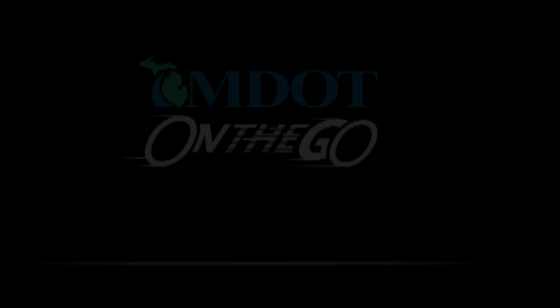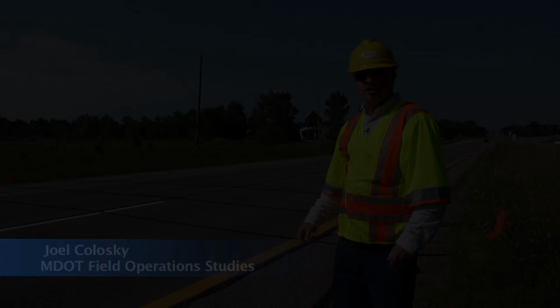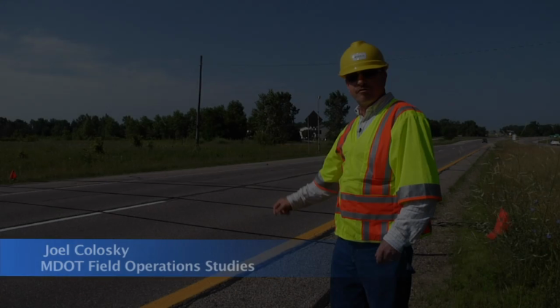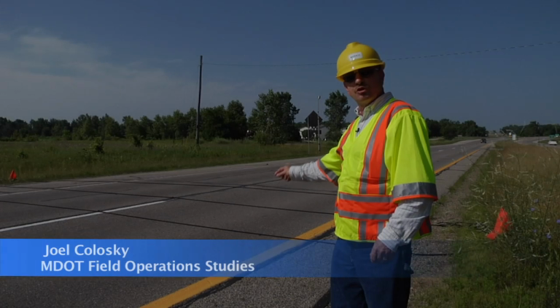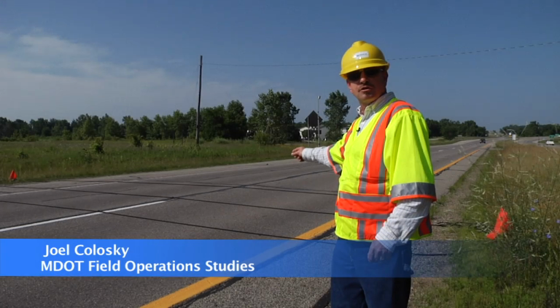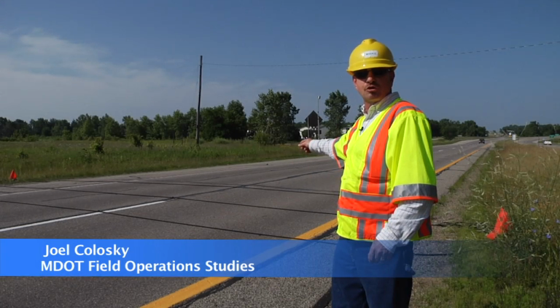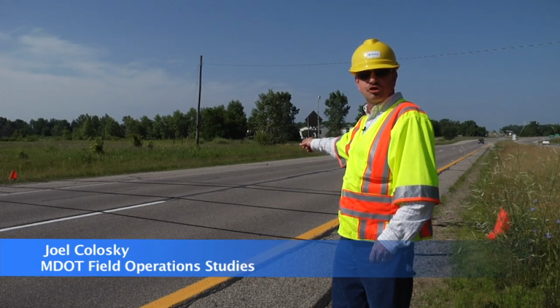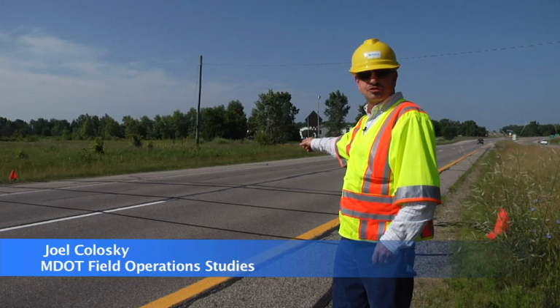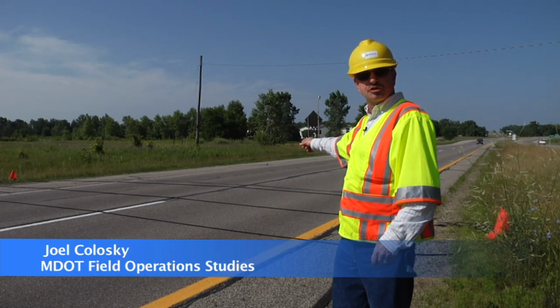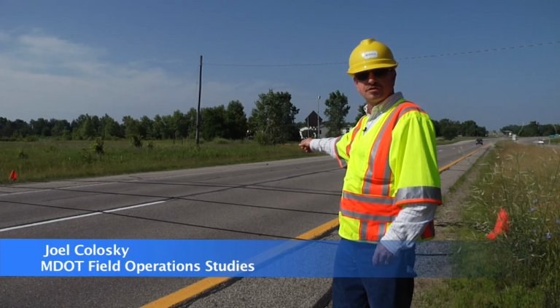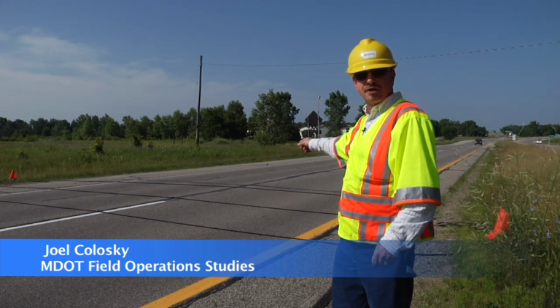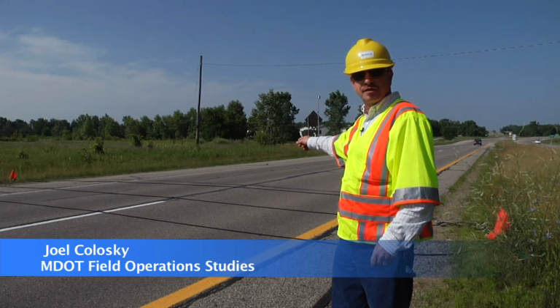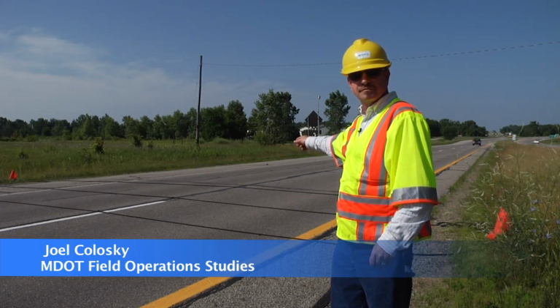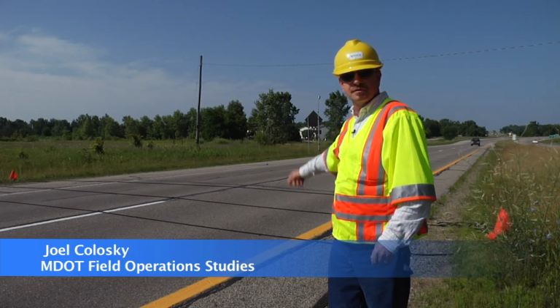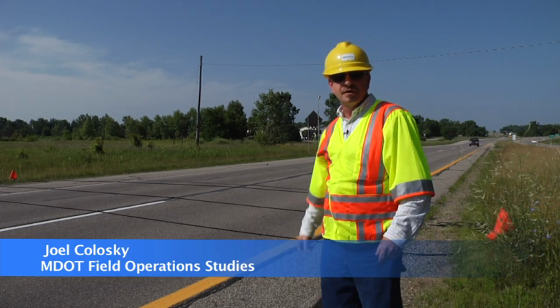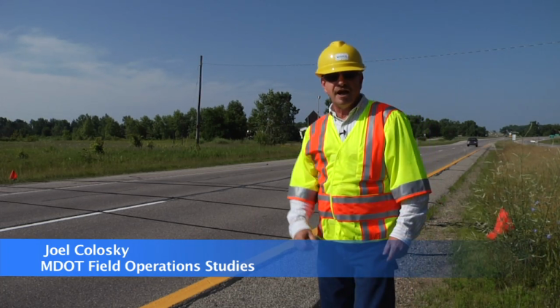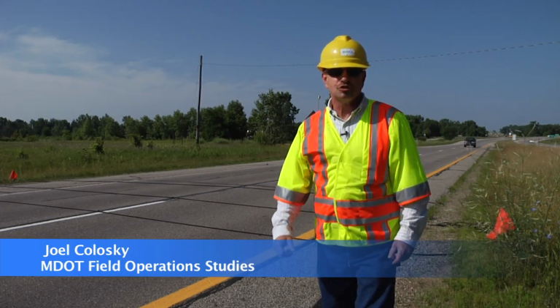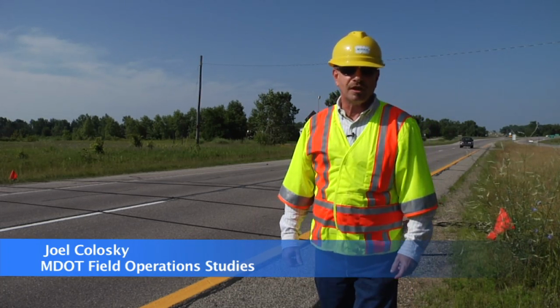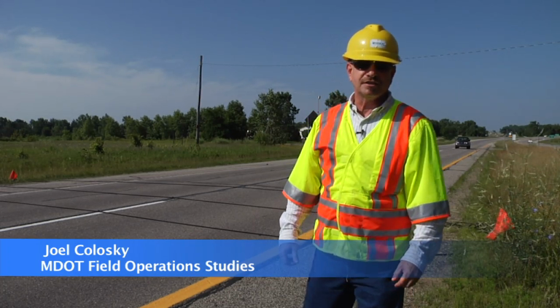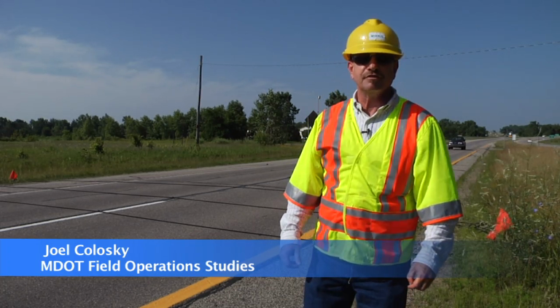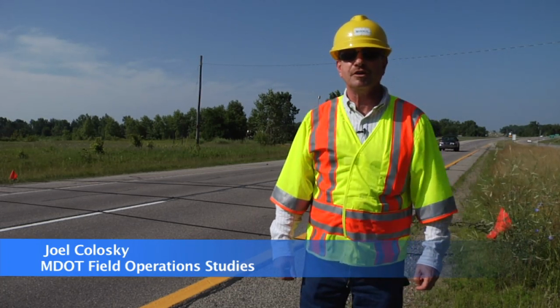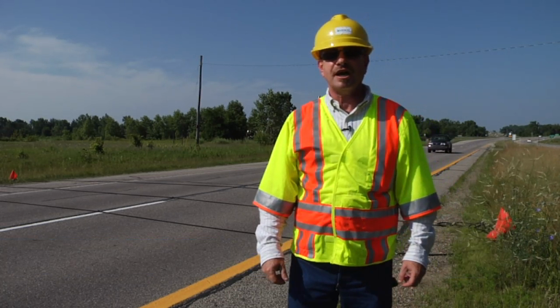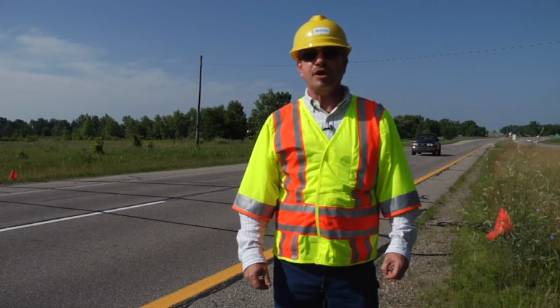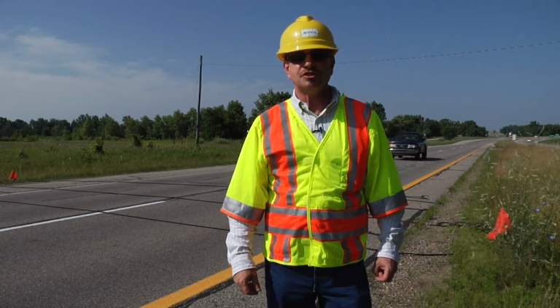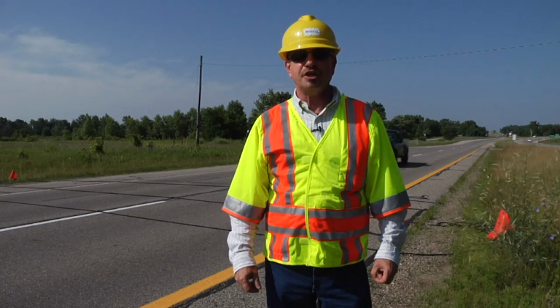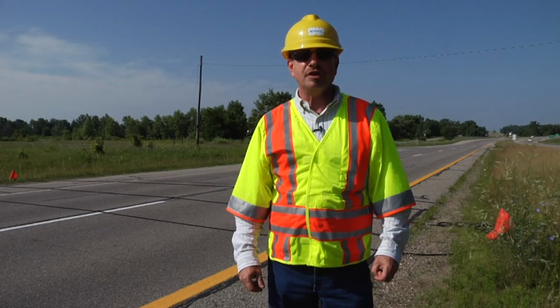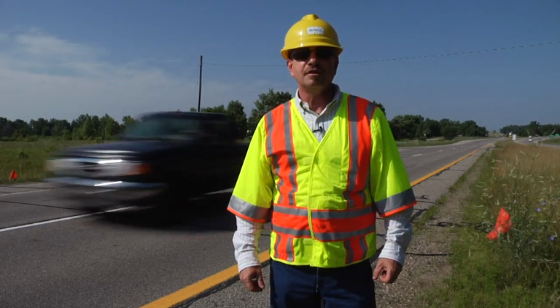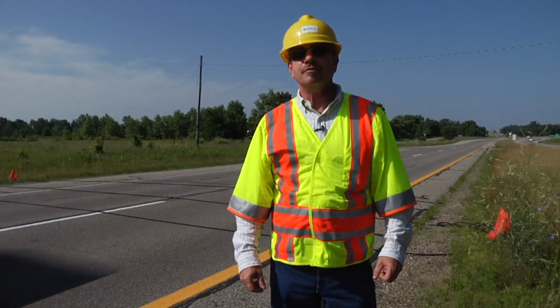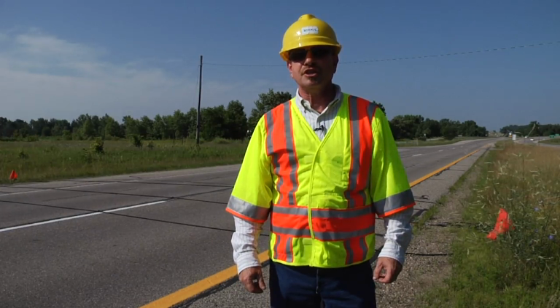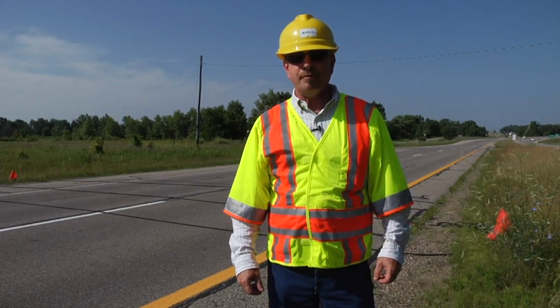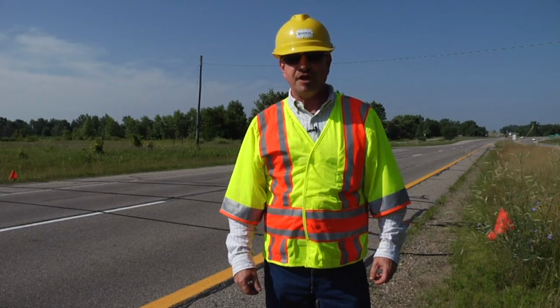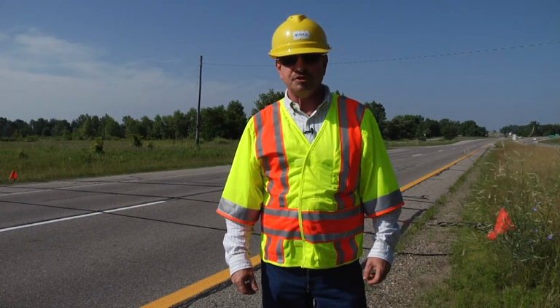Did you ever wonder why those road tubes are stretched across the highway? Hi, I'm Joel Koloski of the Field Operations Study Unit for the Michigan Department of Transportation.